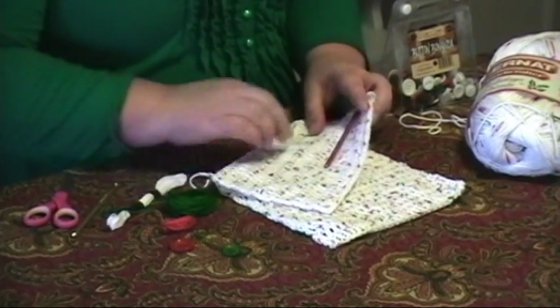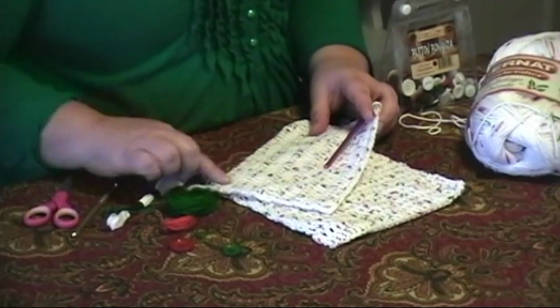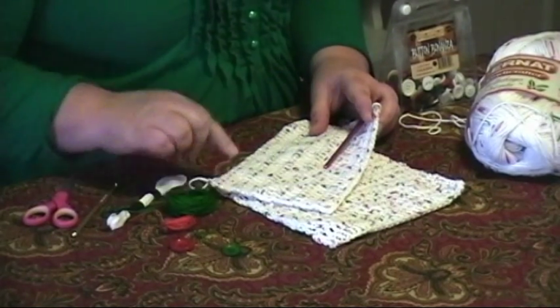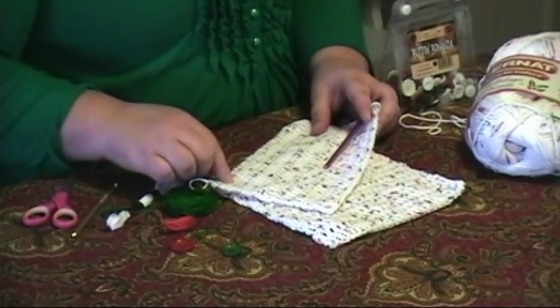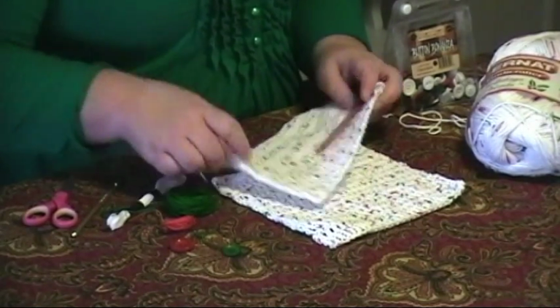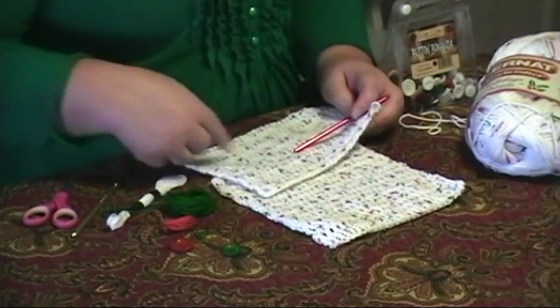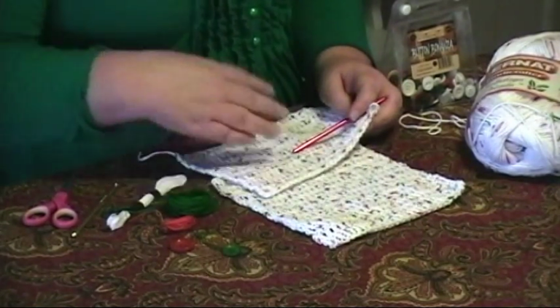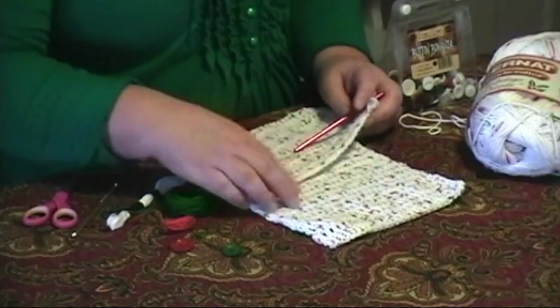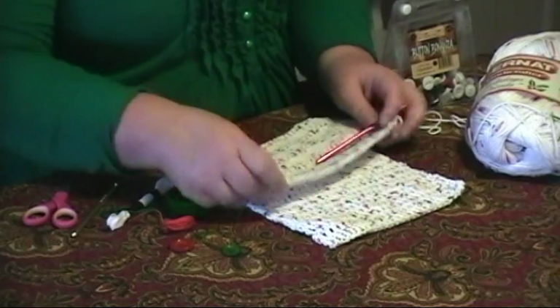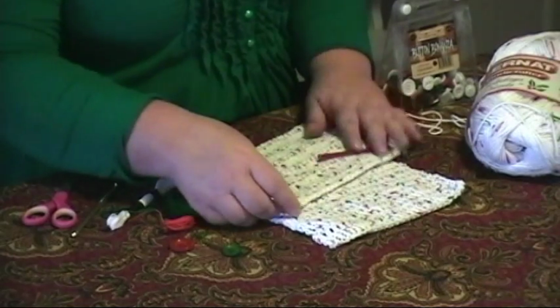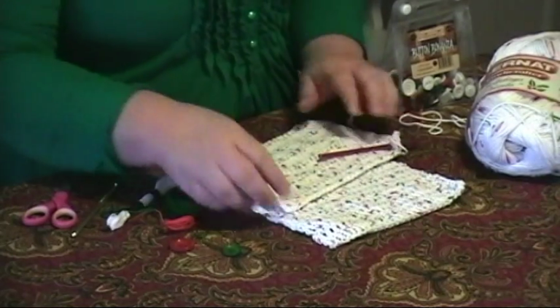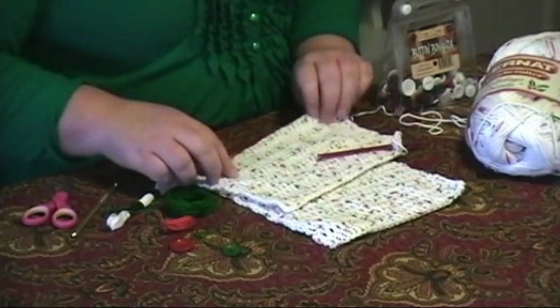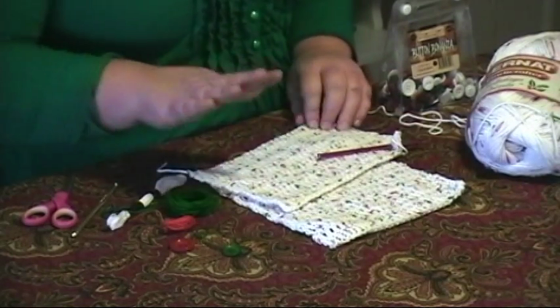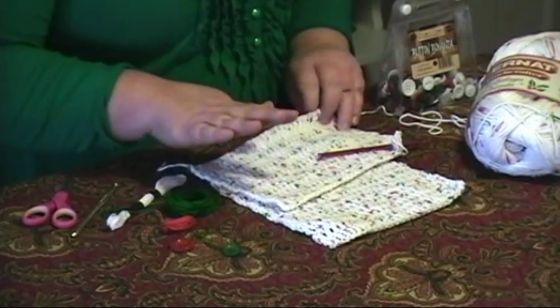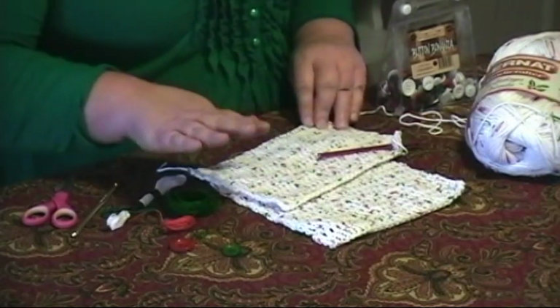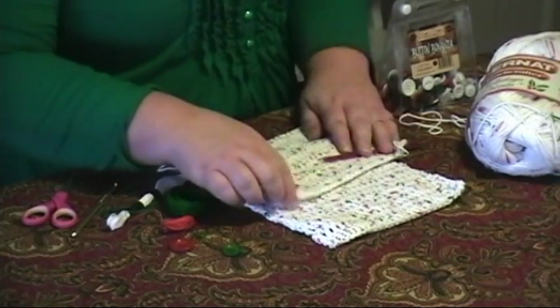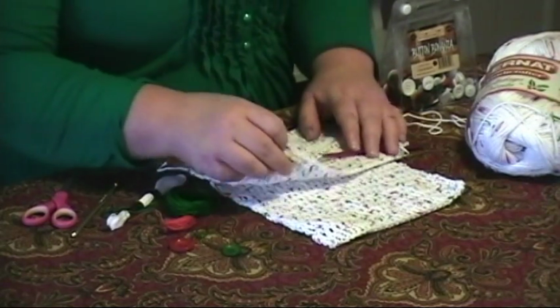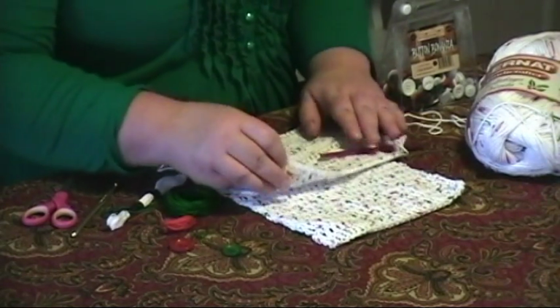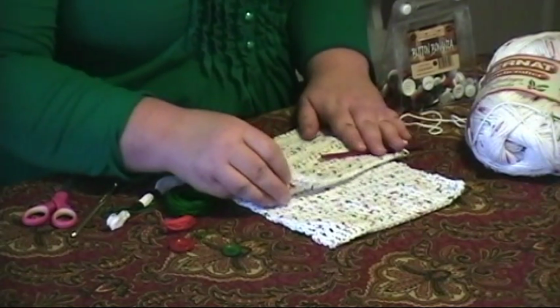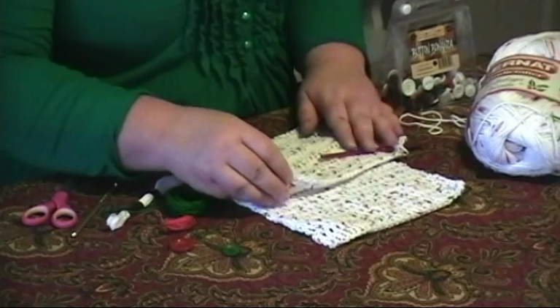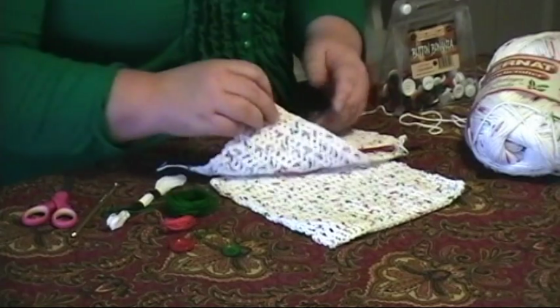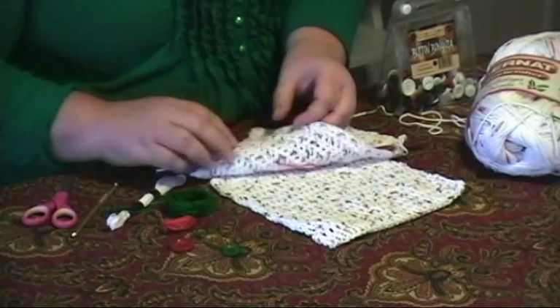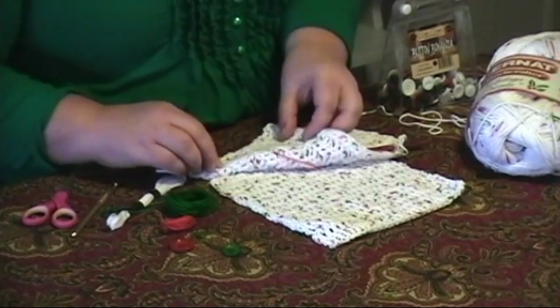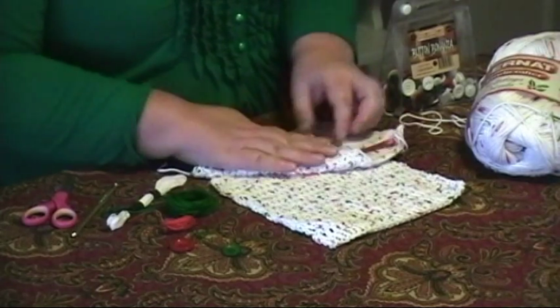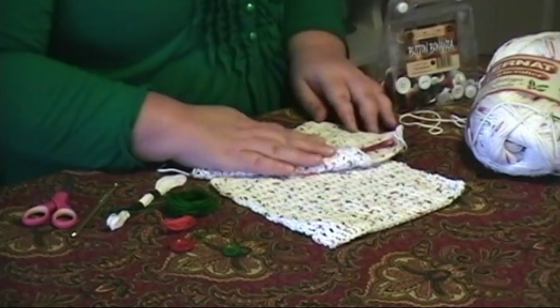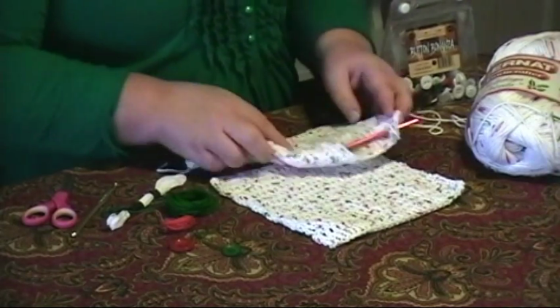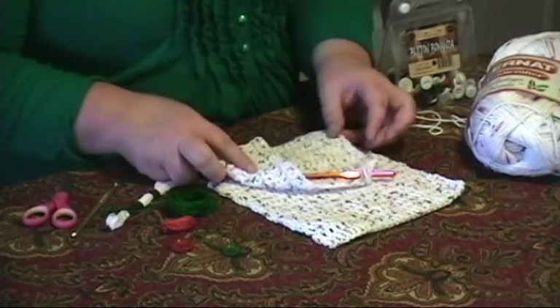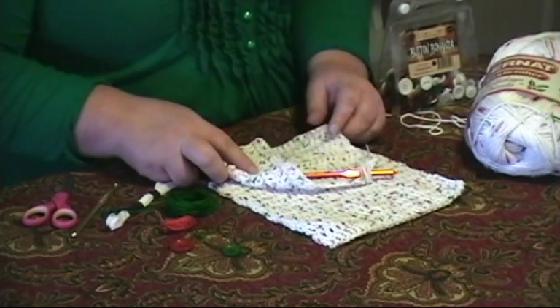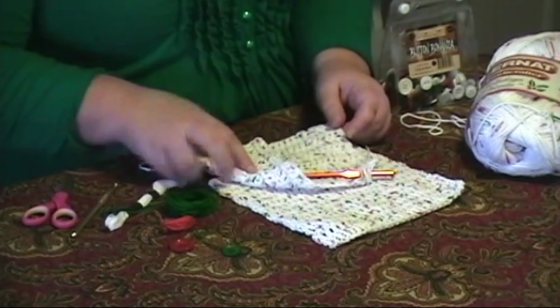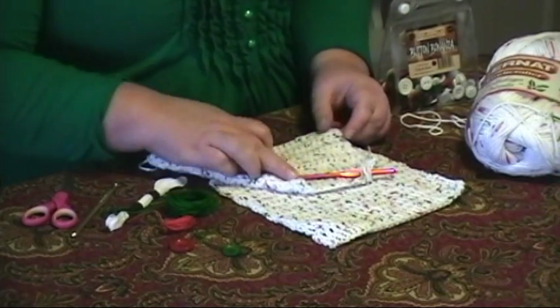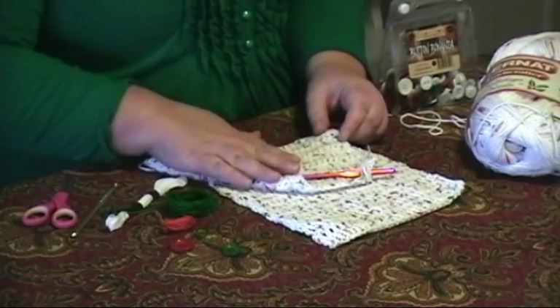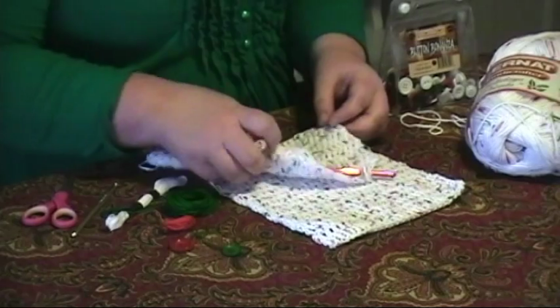I have 30 chain stitches, and I'm just double crocheting. The way I find out if this washcloth is square — because I don't want to count — is that I kind of fold it like this. And as you can see, I have a ways to go before this one's square.